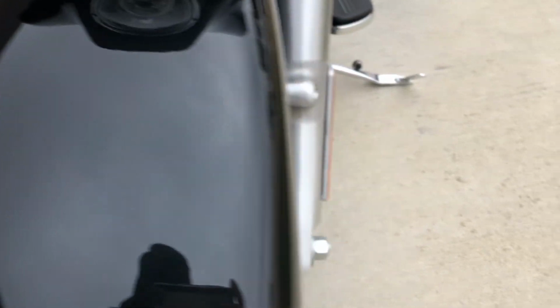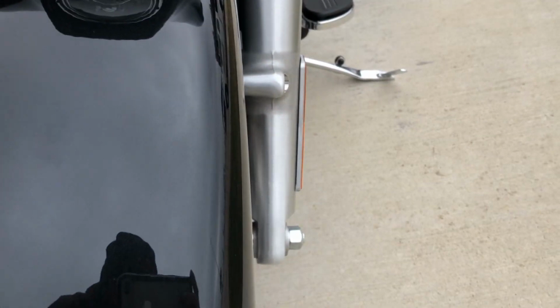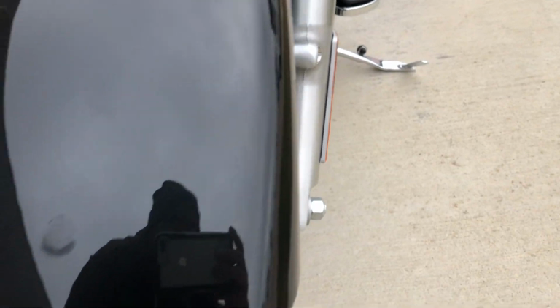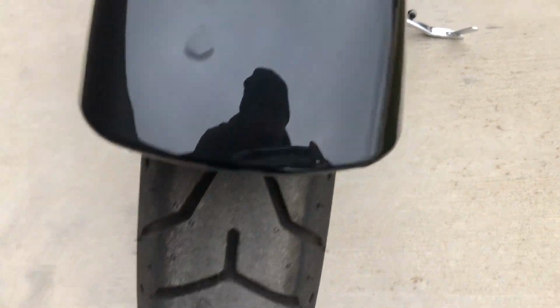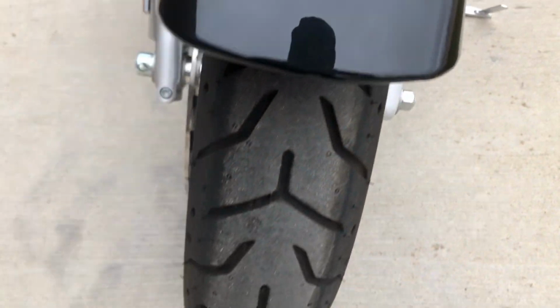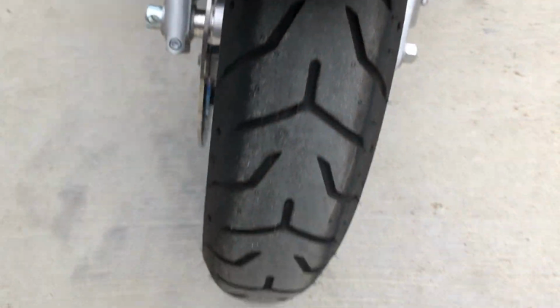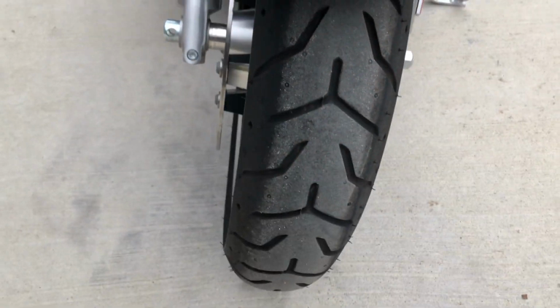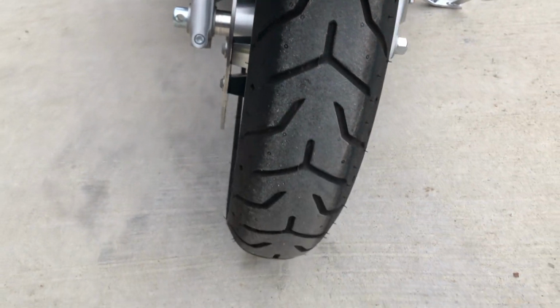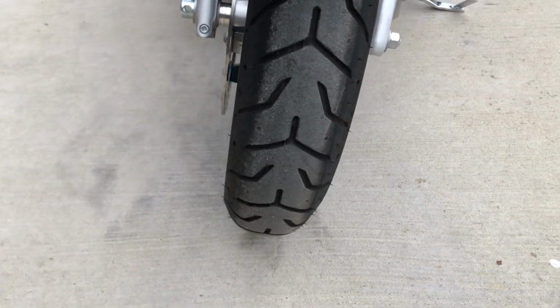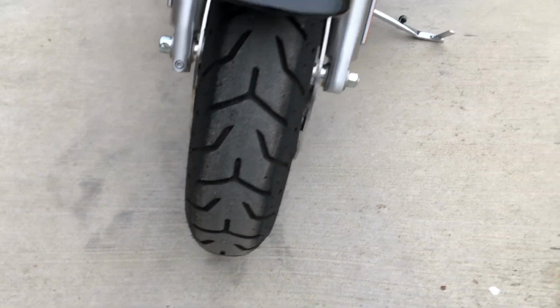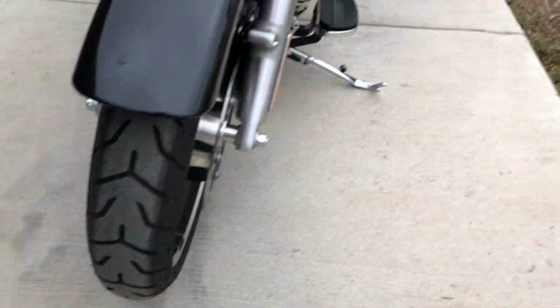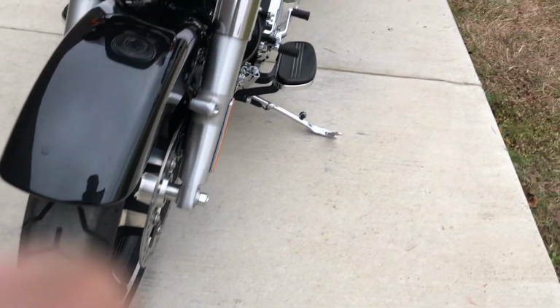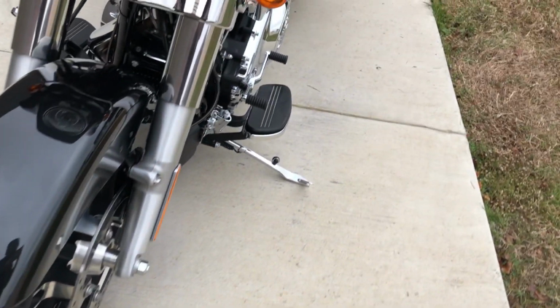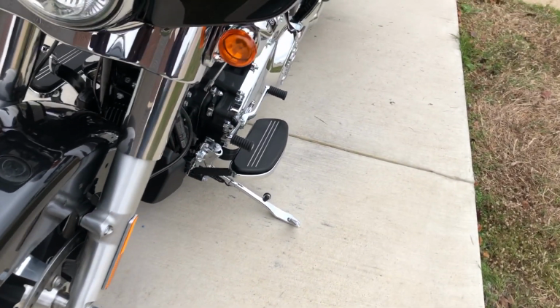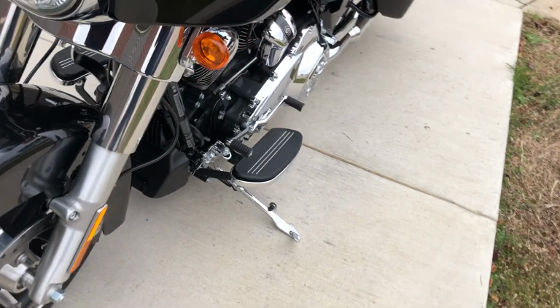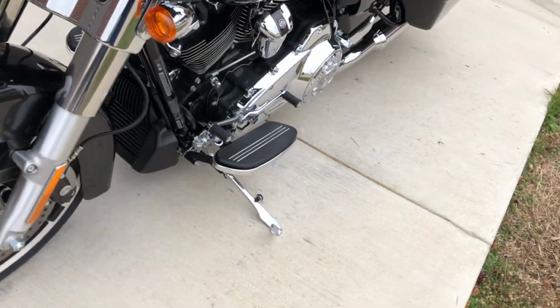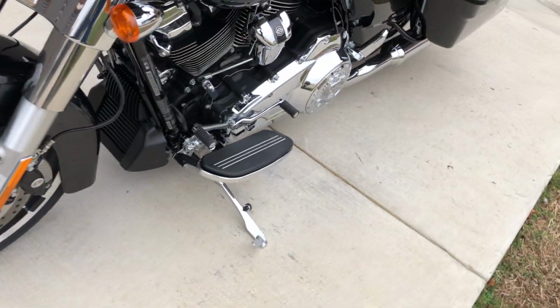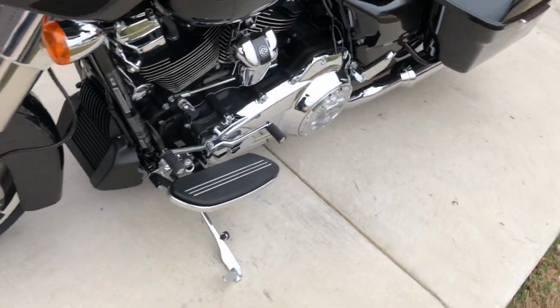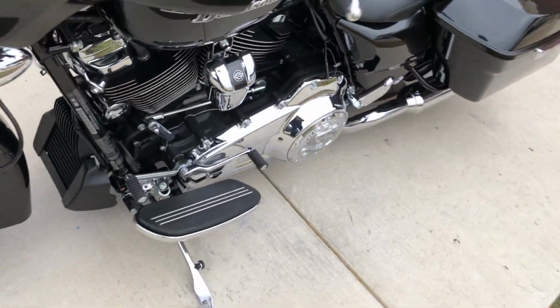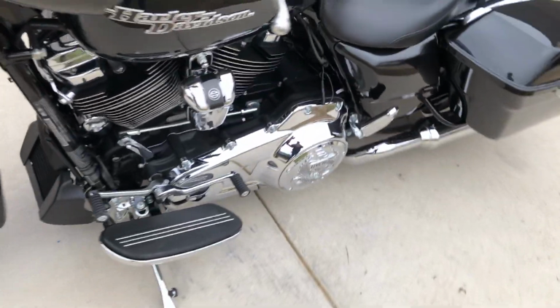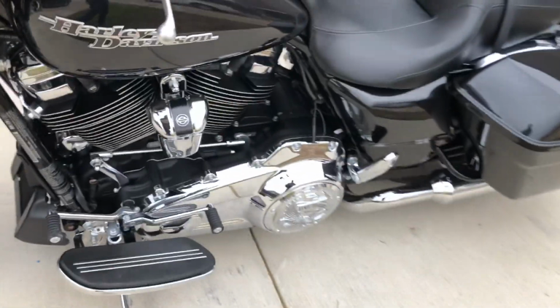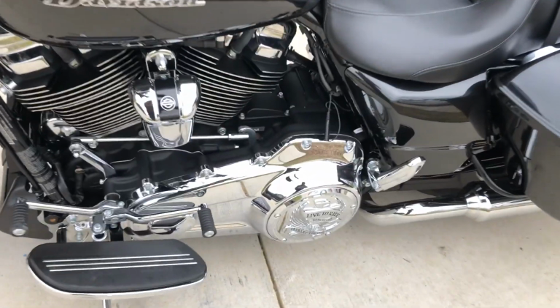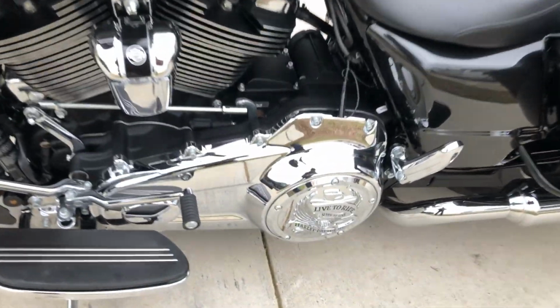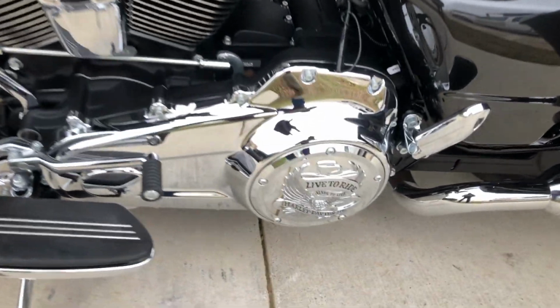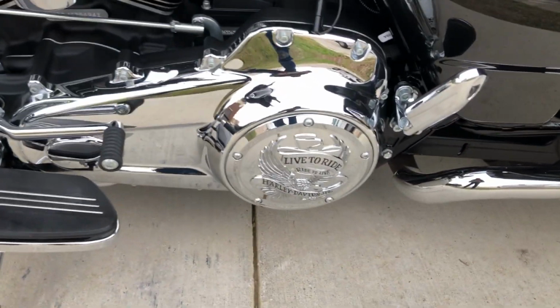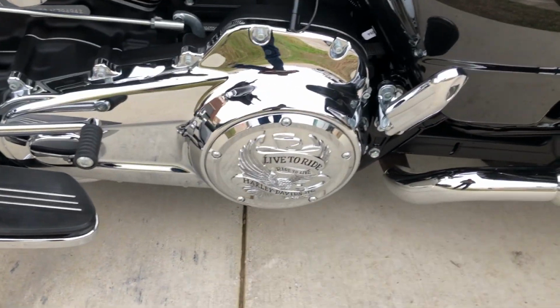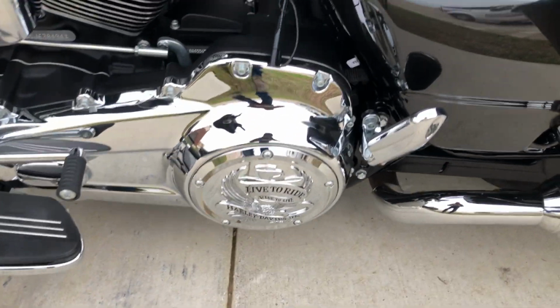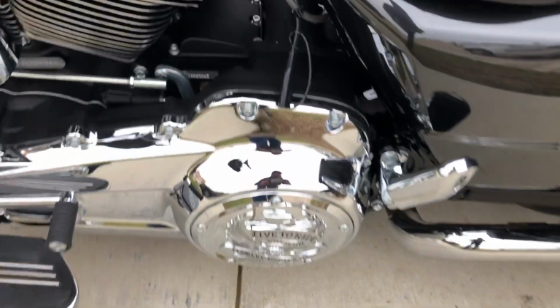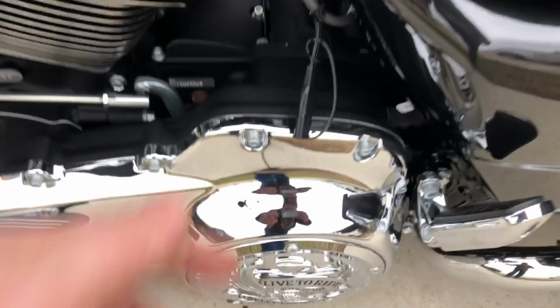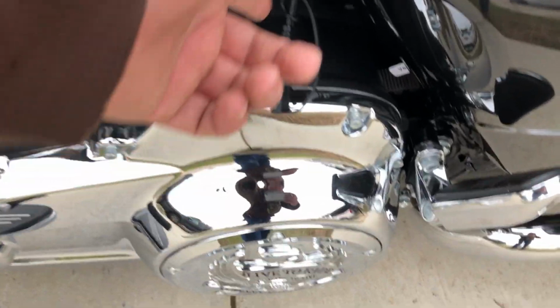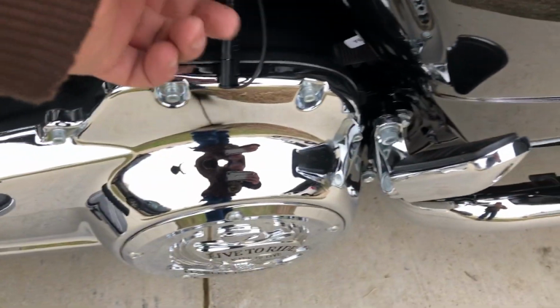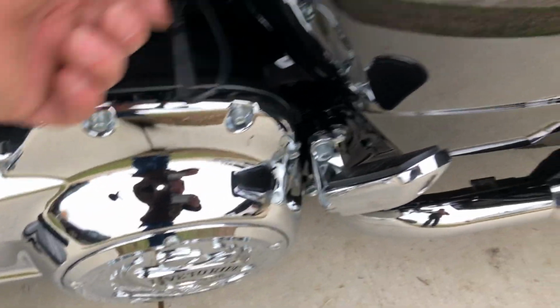The forks are in good condition and there's good tread on the front tire. It's got the heel-toe shifter, the Harley Derby cover, and there's your battery tender pigtail.